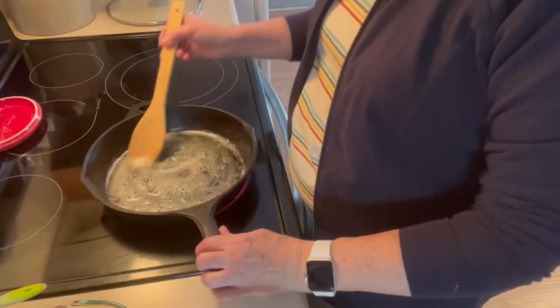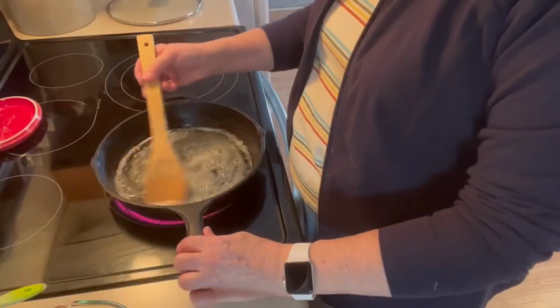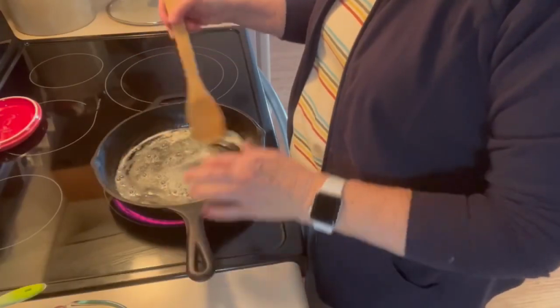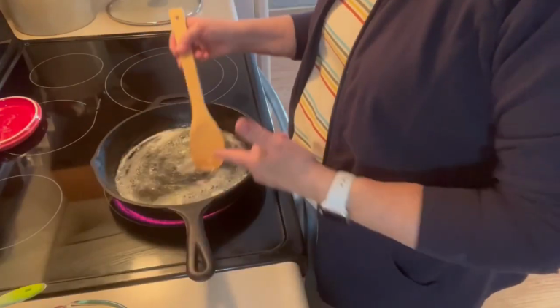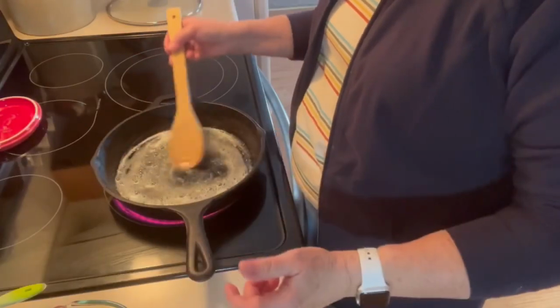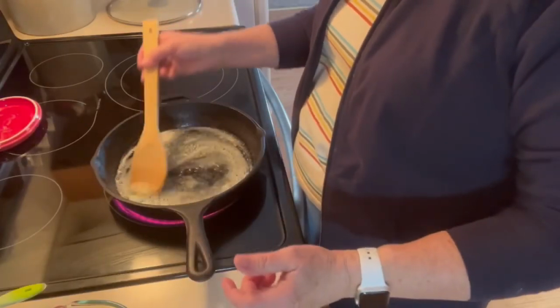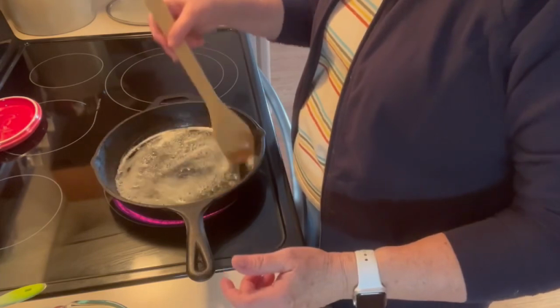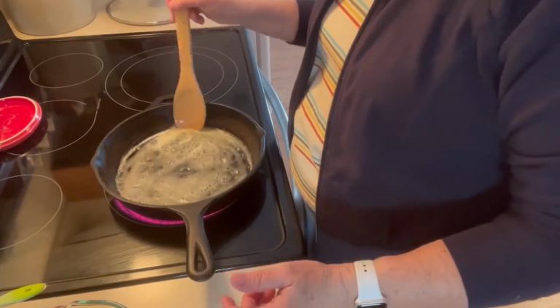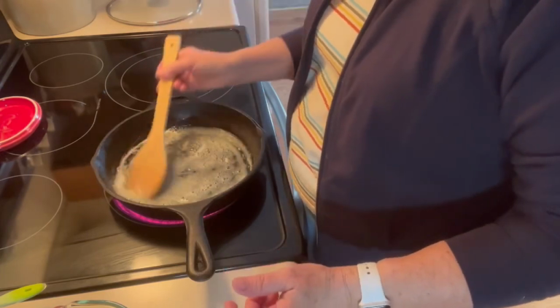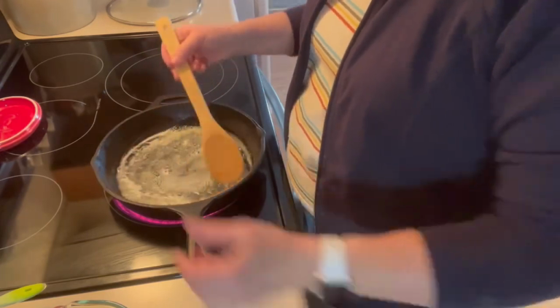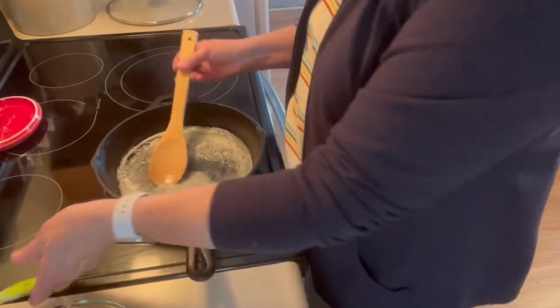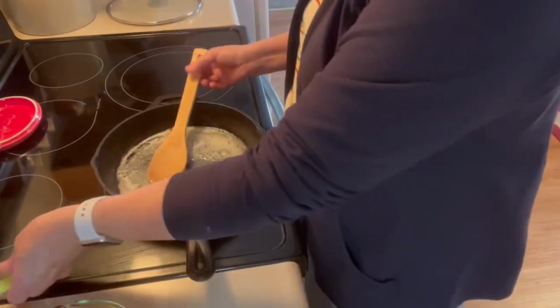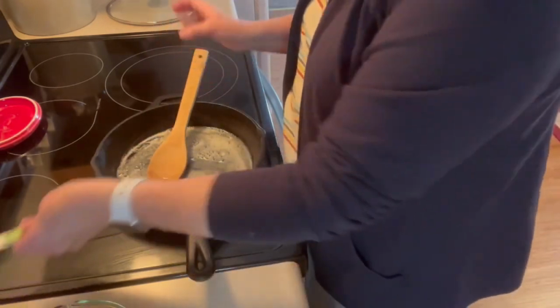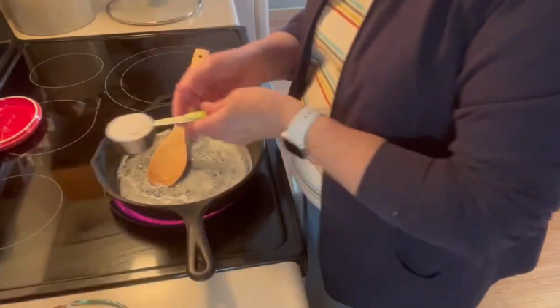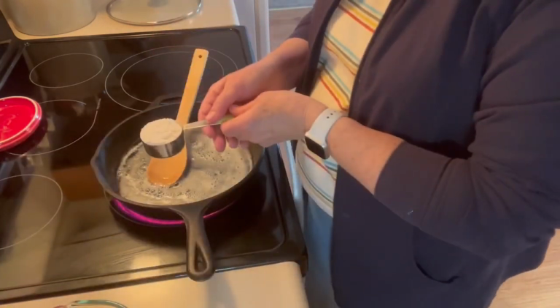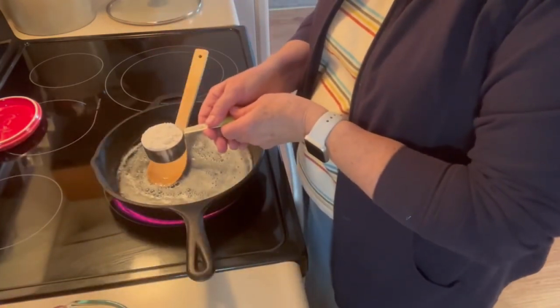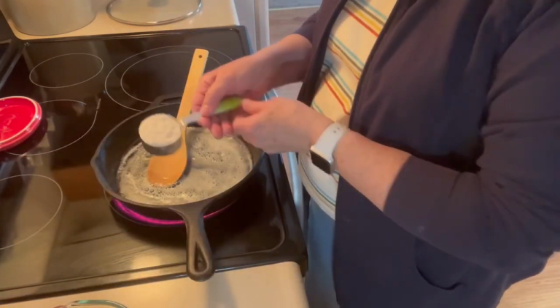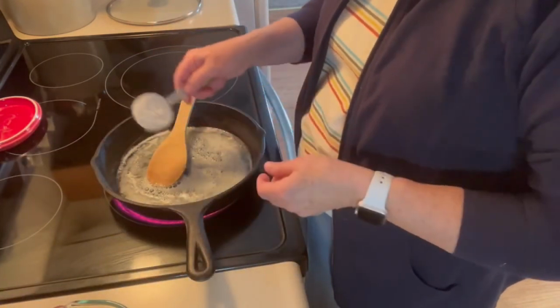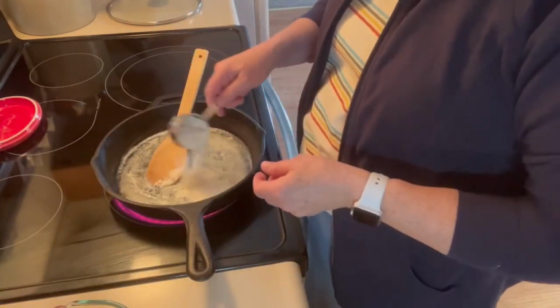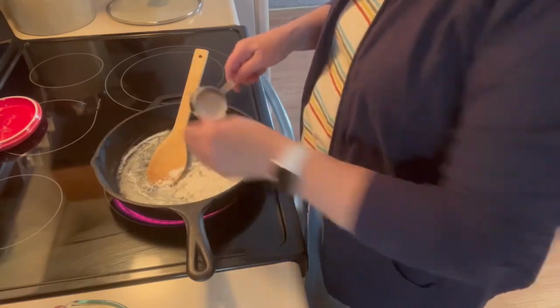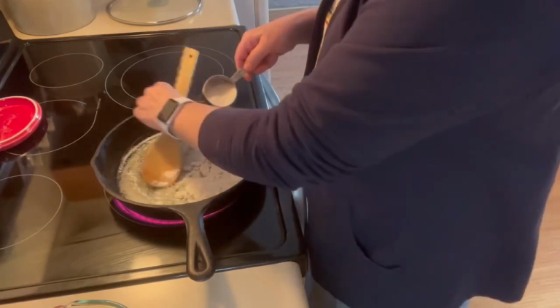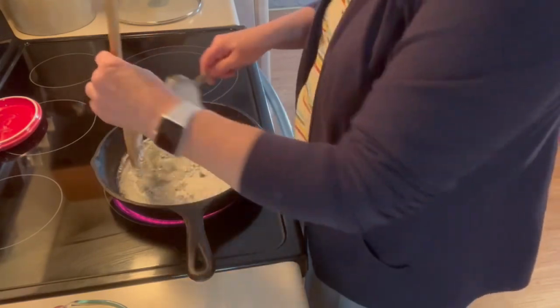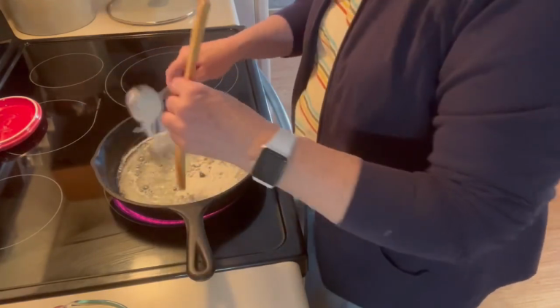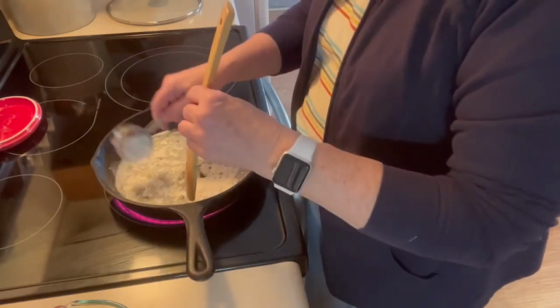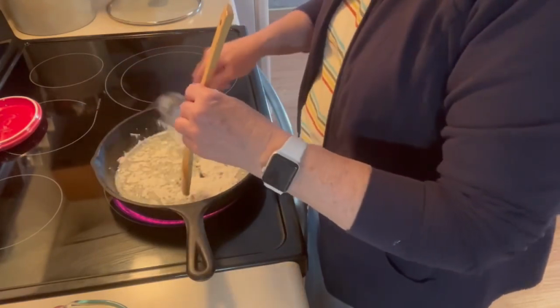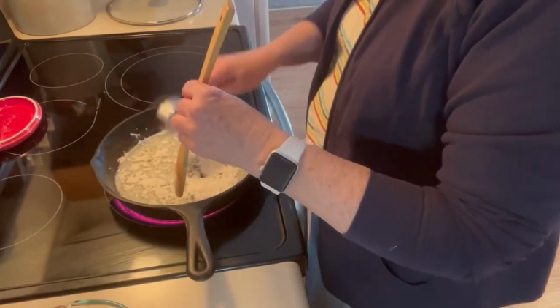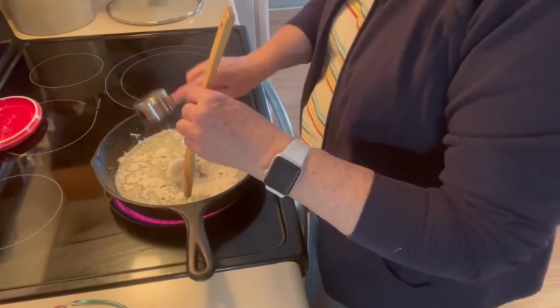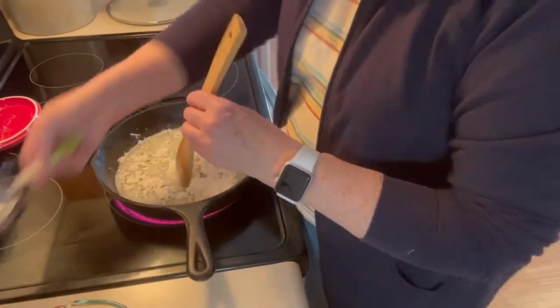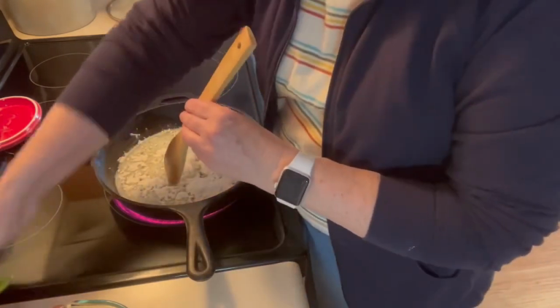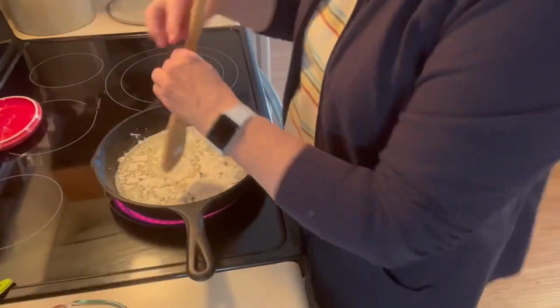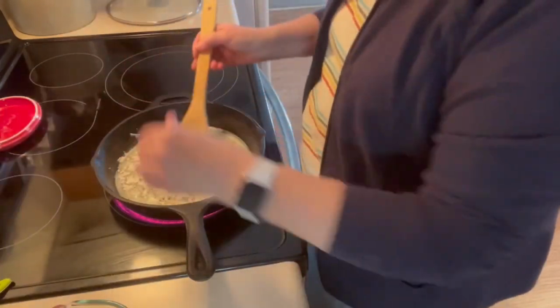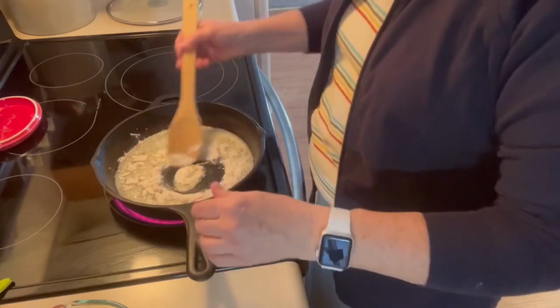I've got a fourth of a cup — half of a stick of butter — melted in here. Into that I'm going to put a fourth of a cup of flour. Mix that around.